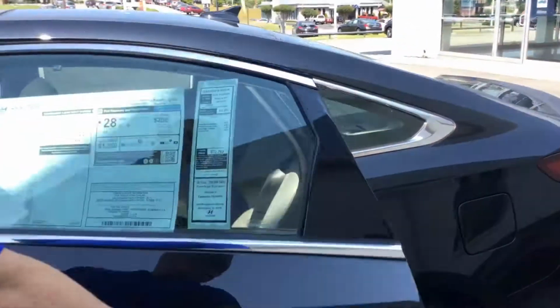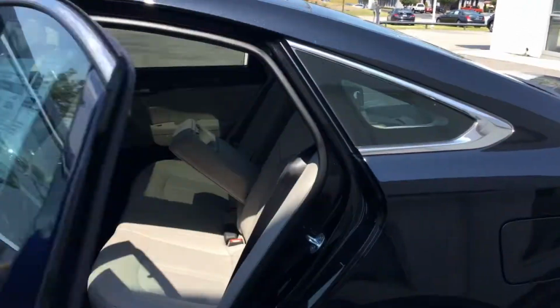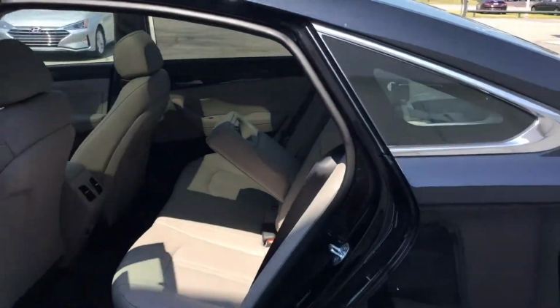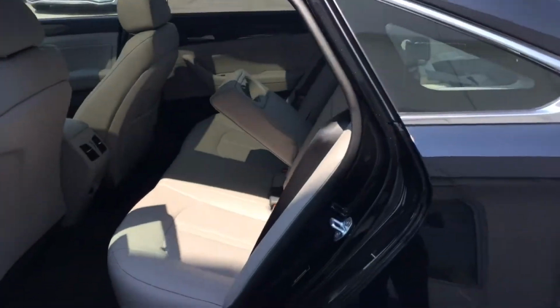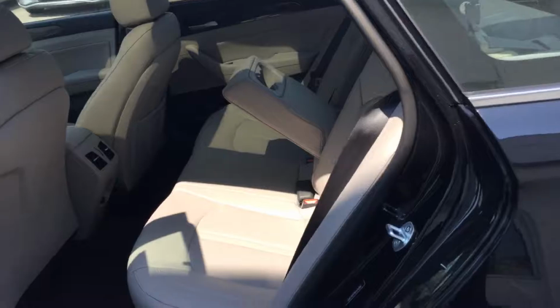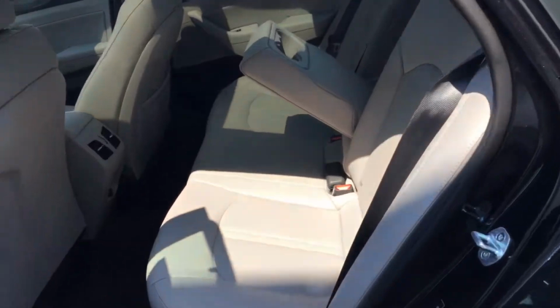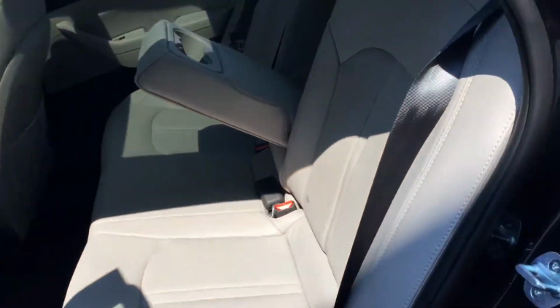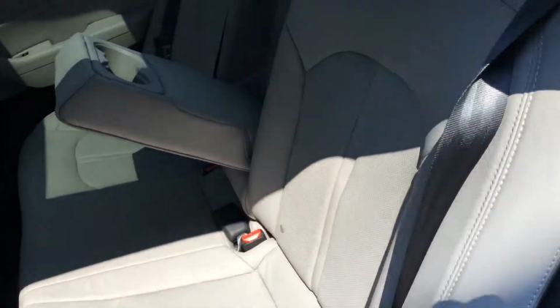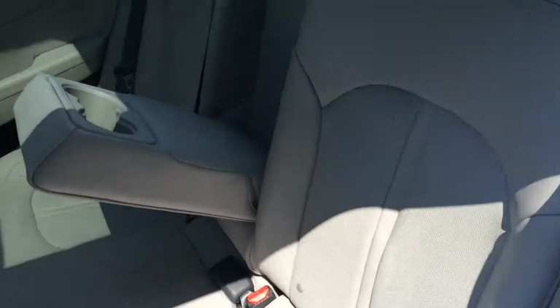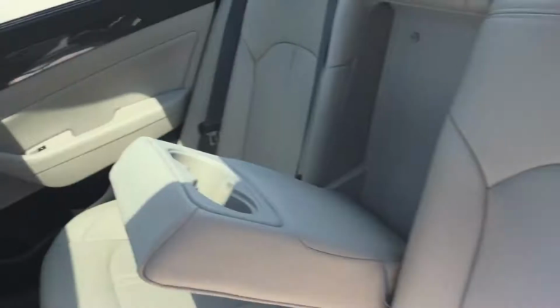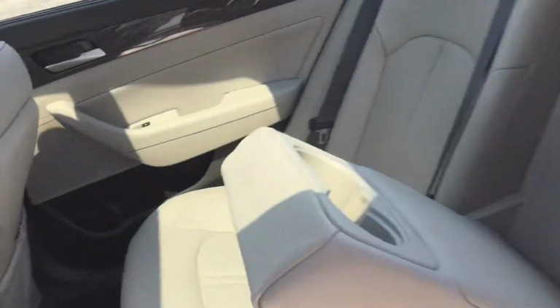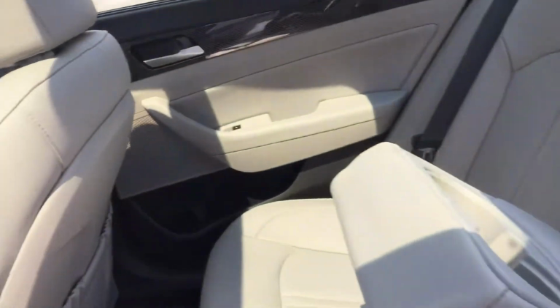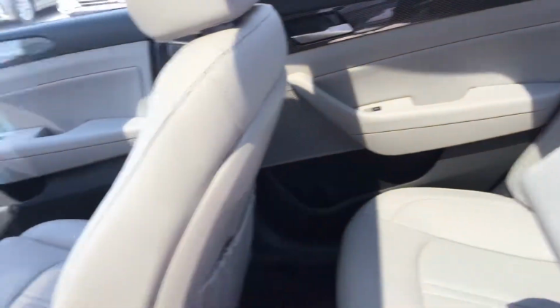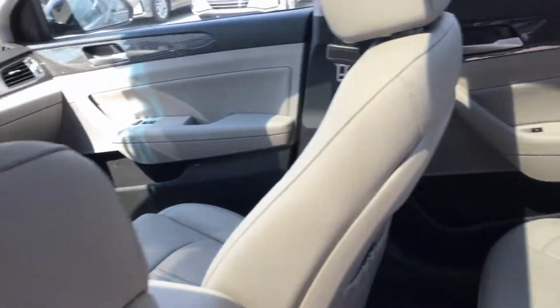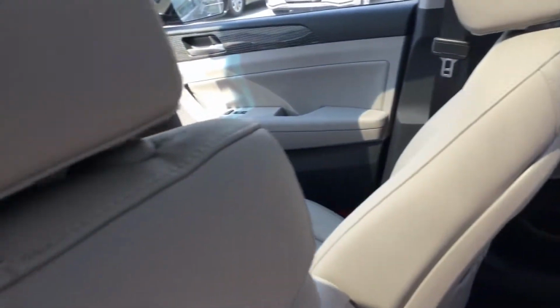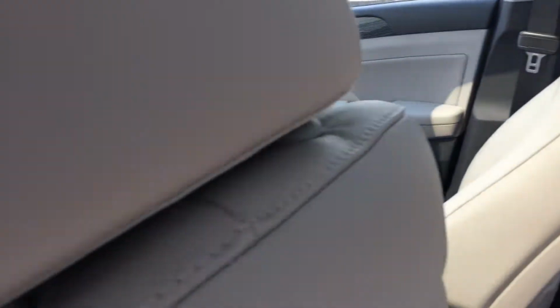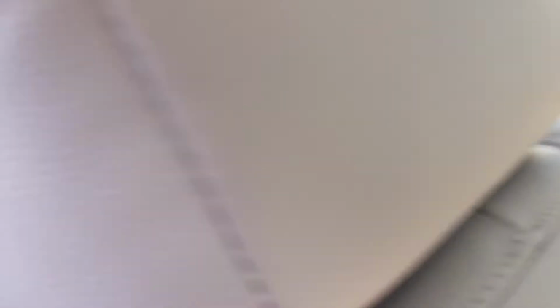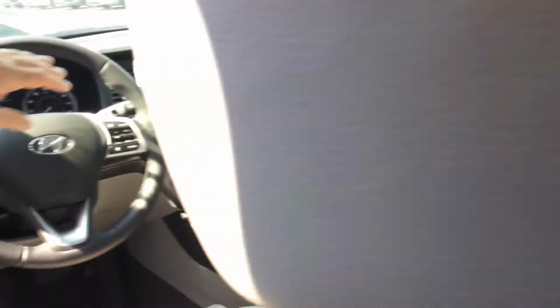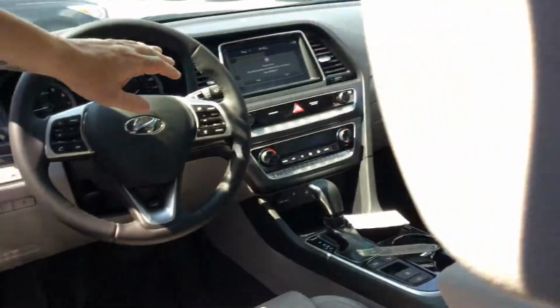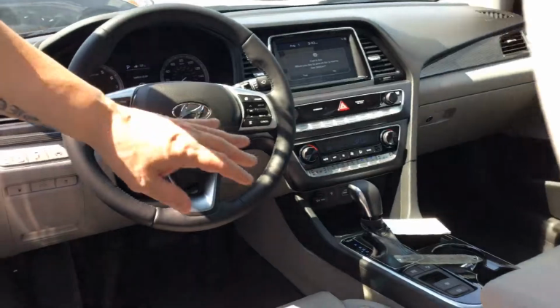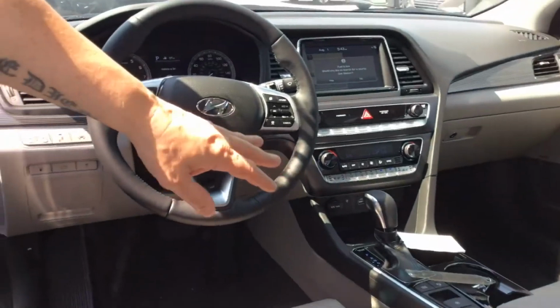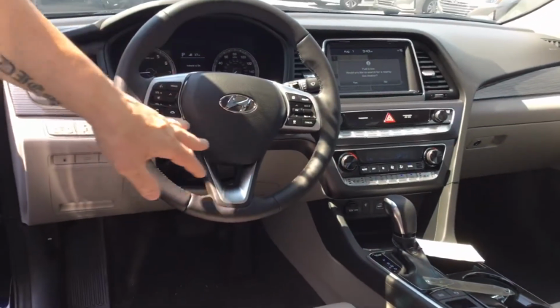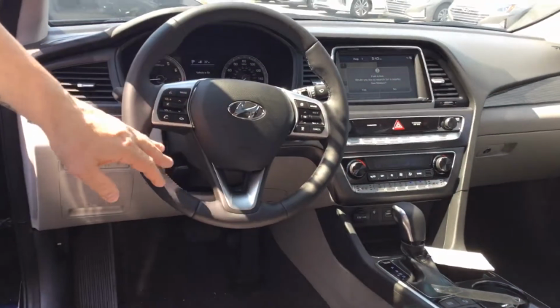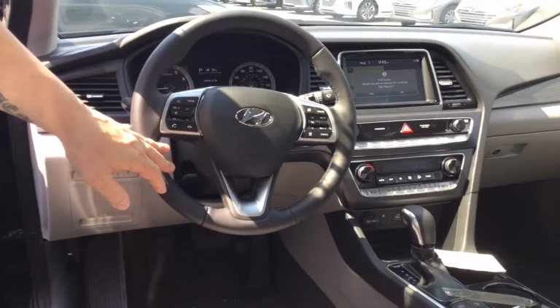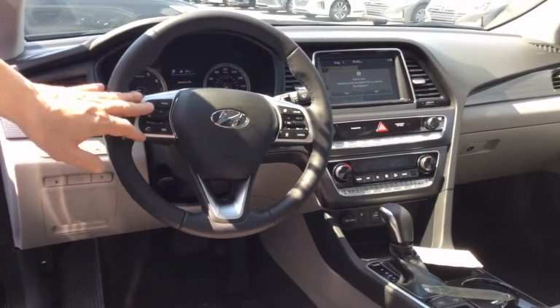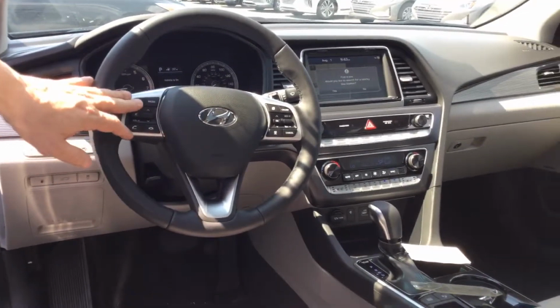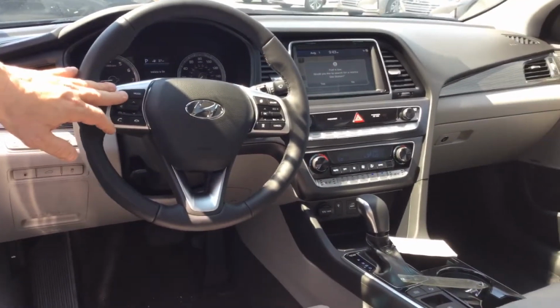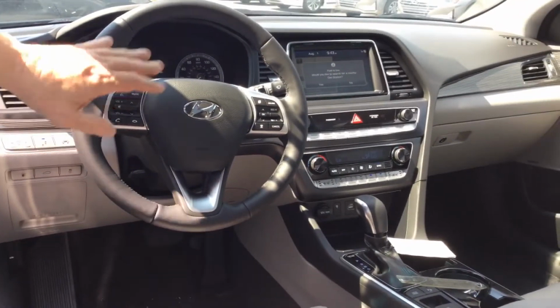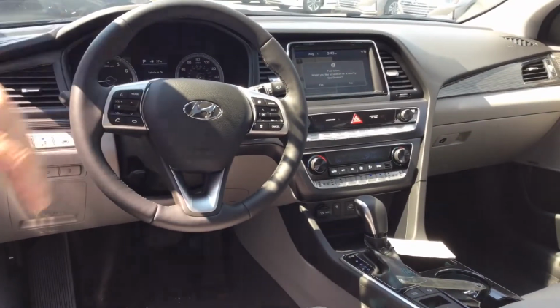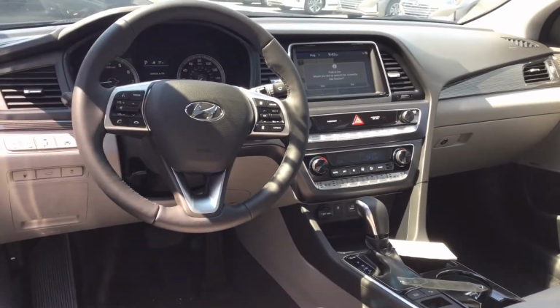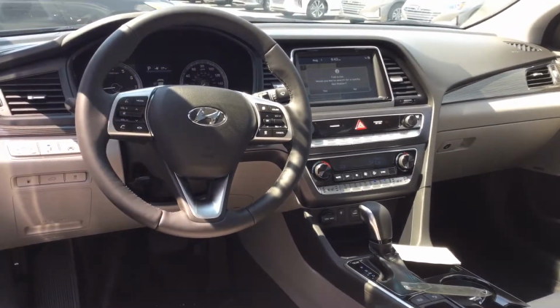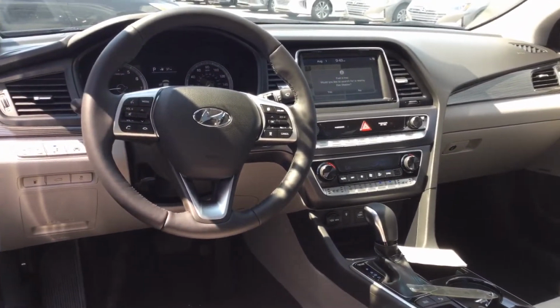This one has the leather interior, and also comes with a touchscreen, backup camera, lane keep assist, heated and cooled seats, wireless charging, voice recognition, and blind spot detection.